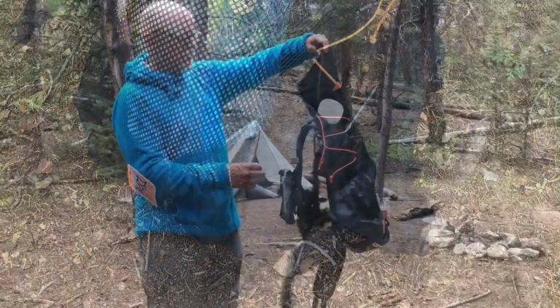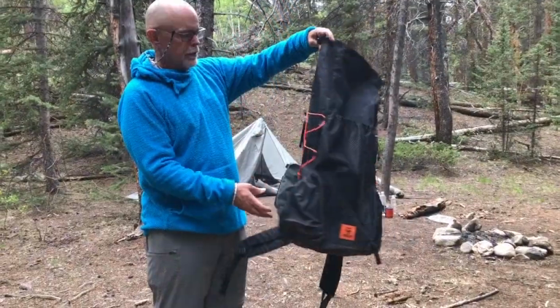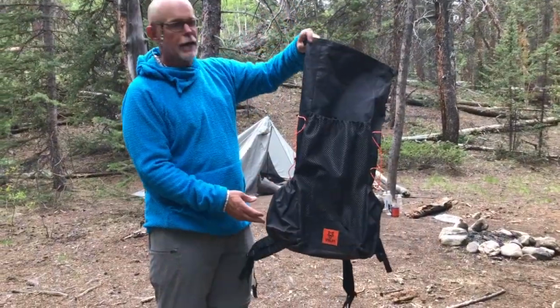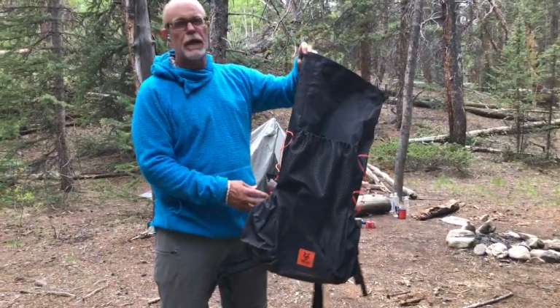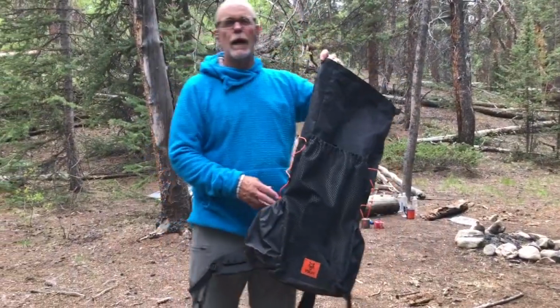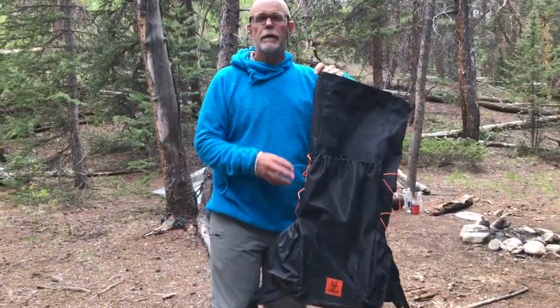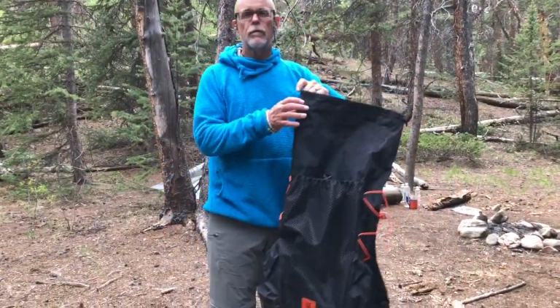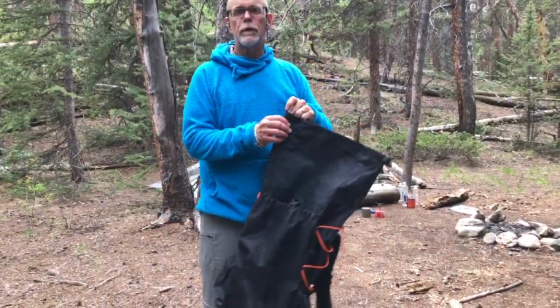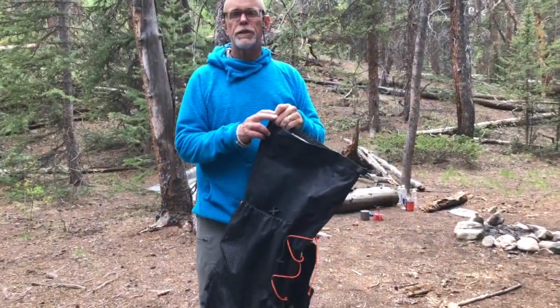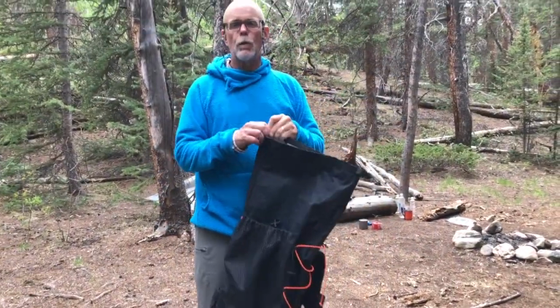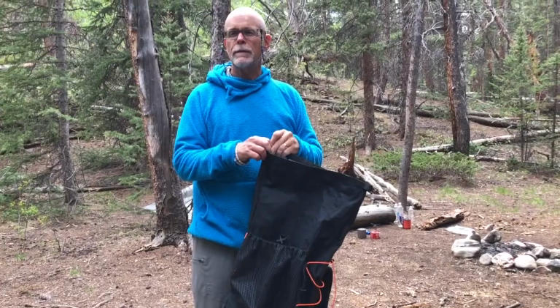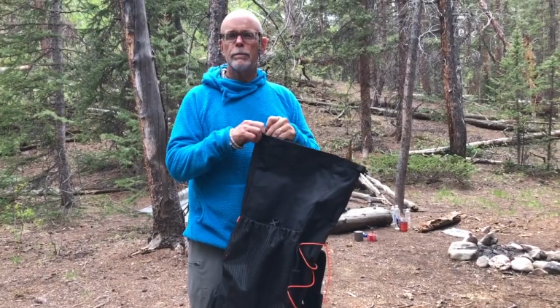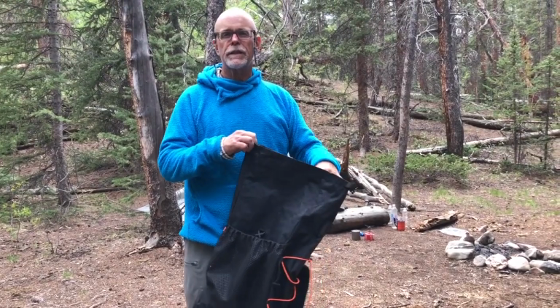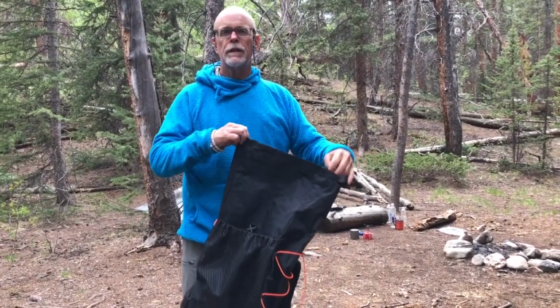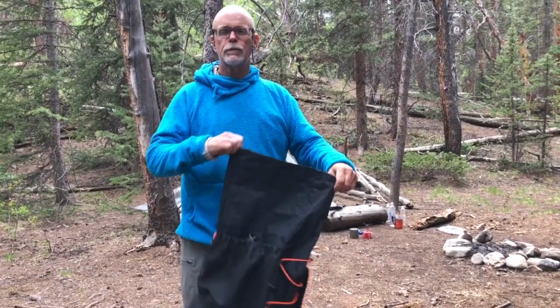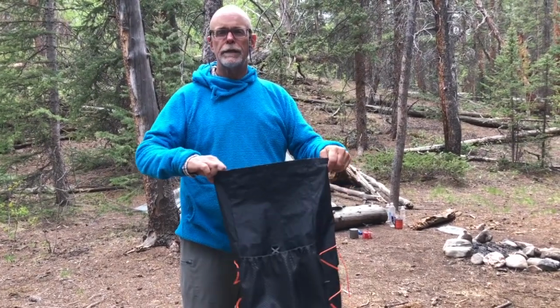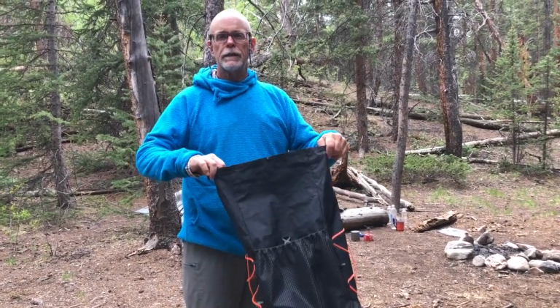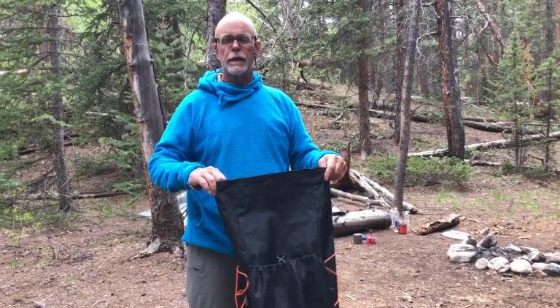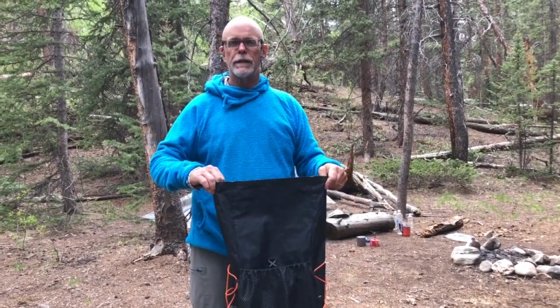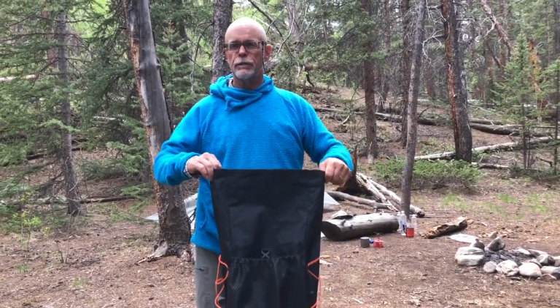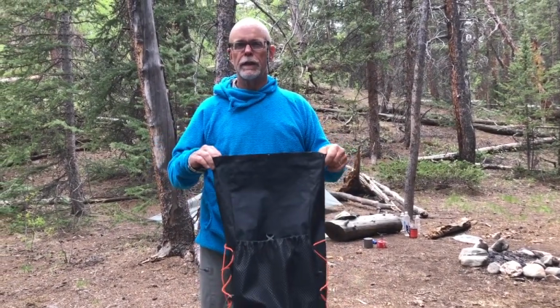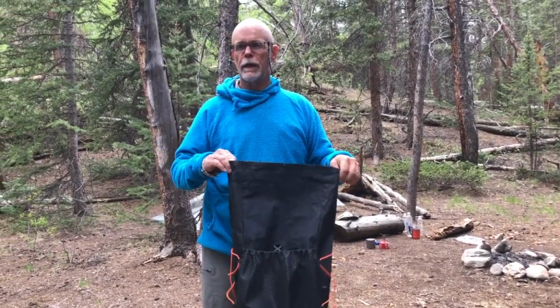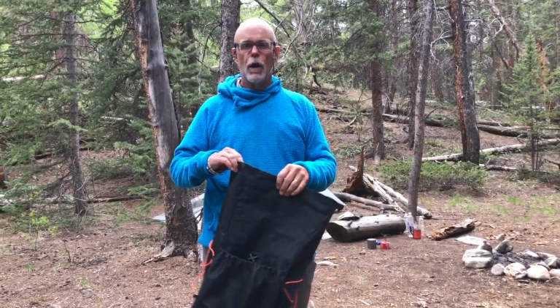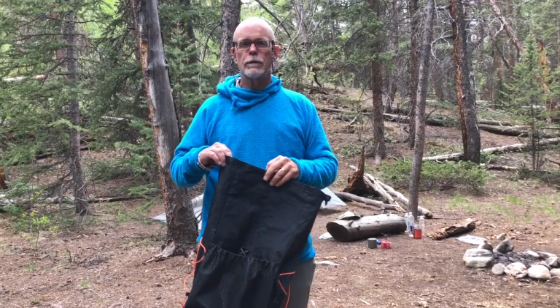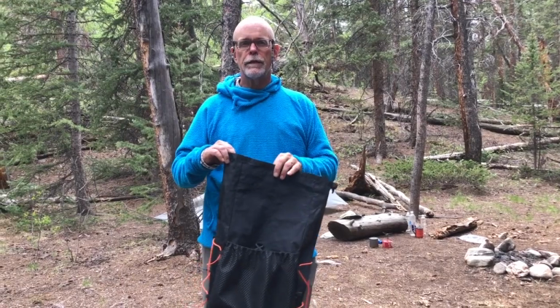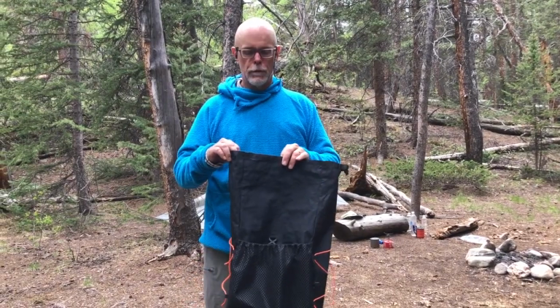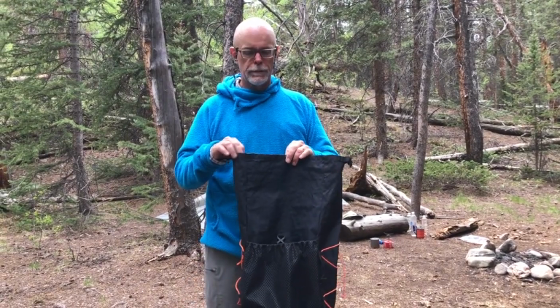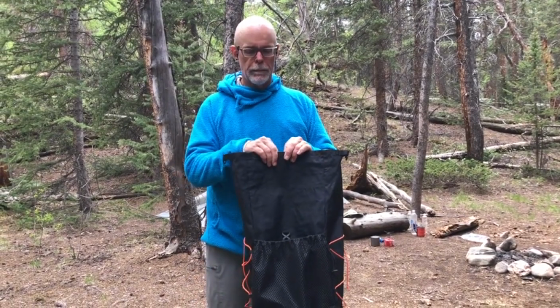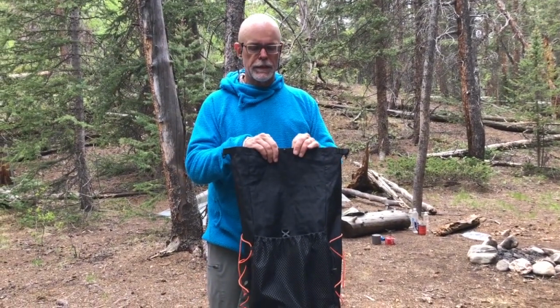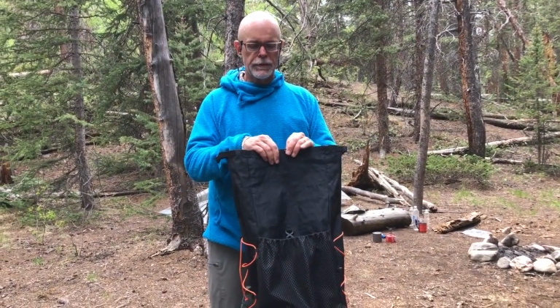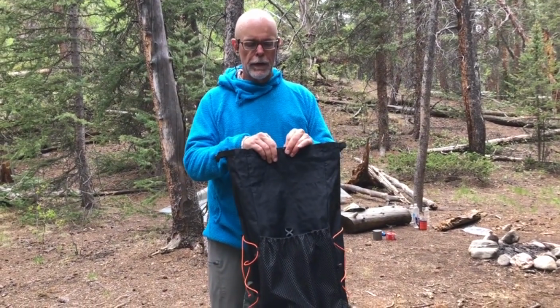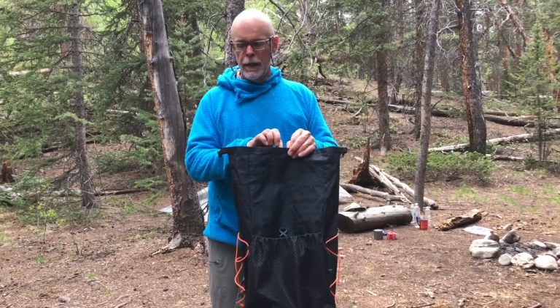This pack is made by Volpi, which is the only Mexican ultralight company that is fully owned and creates and makes things in Mexico.